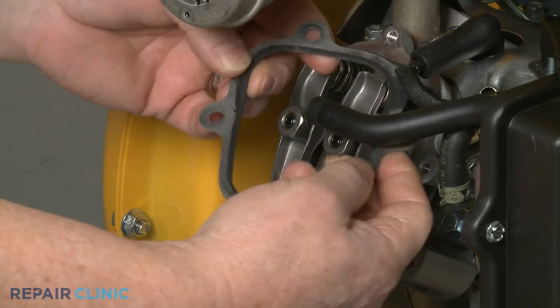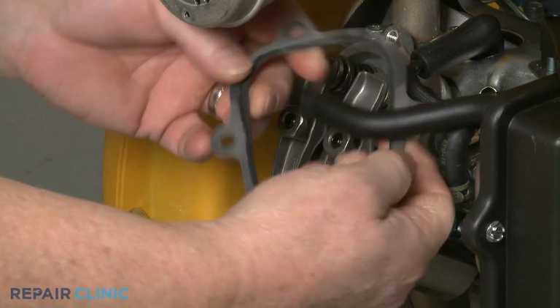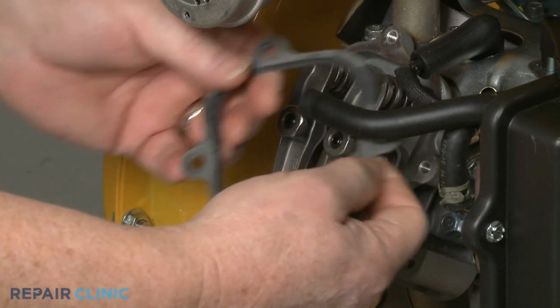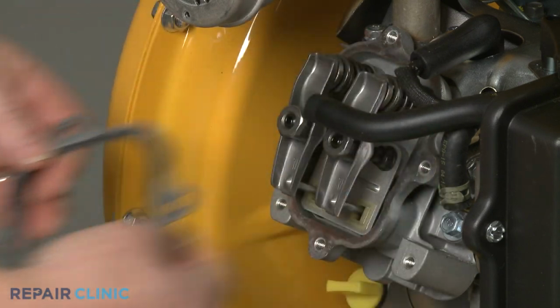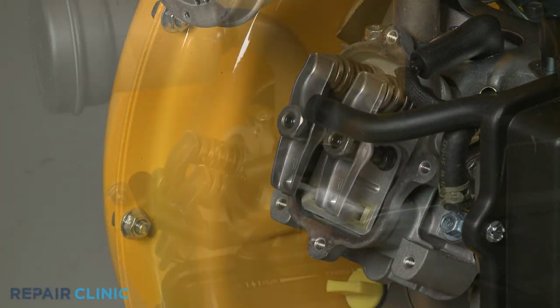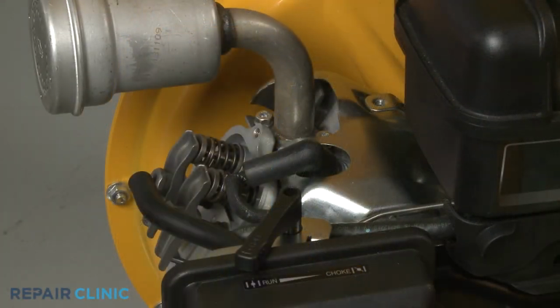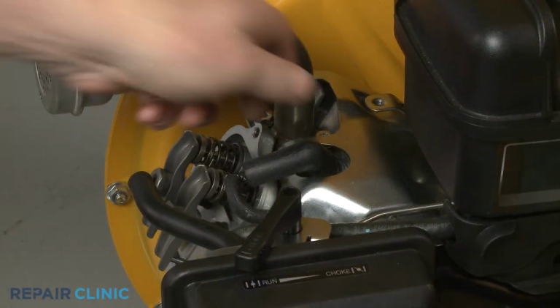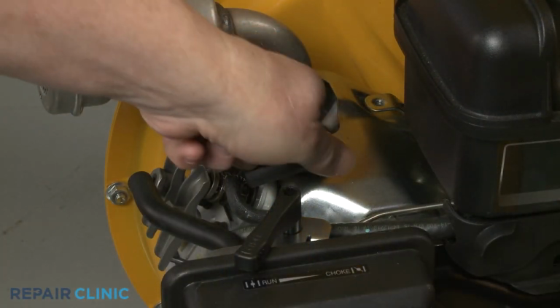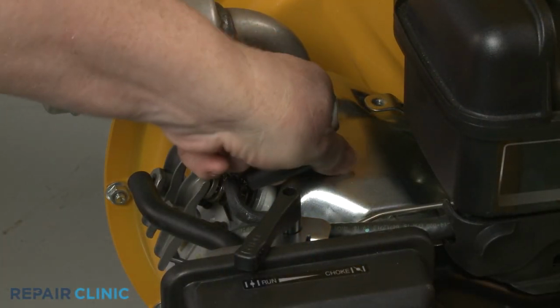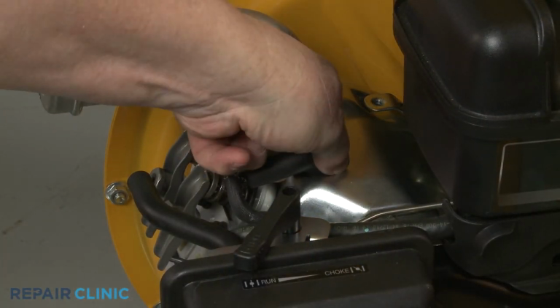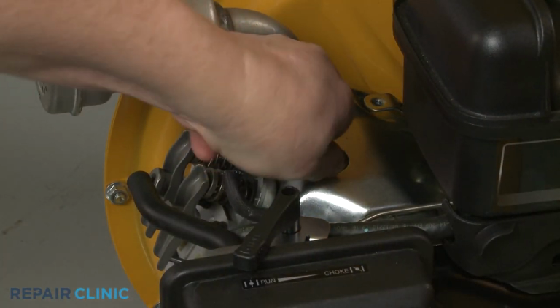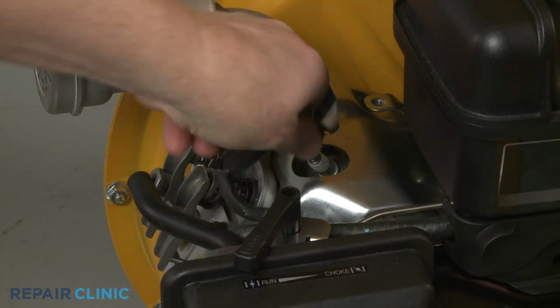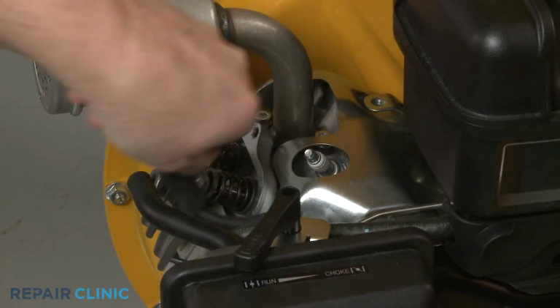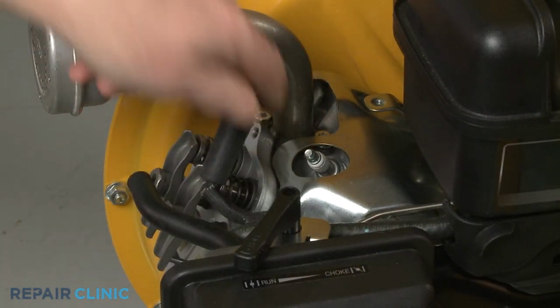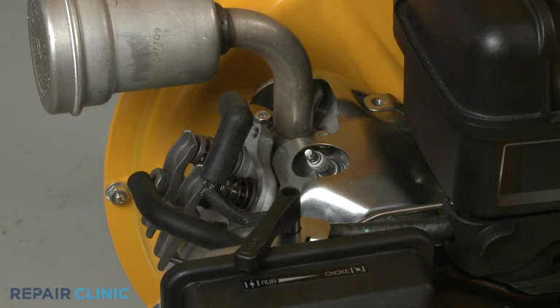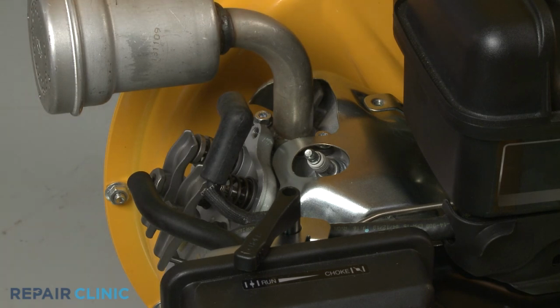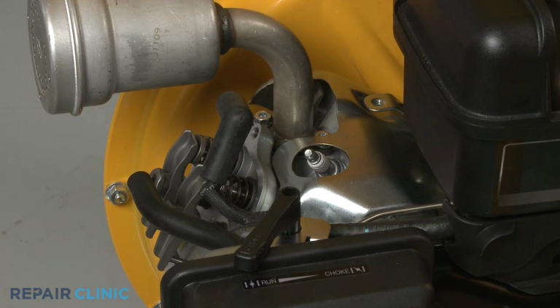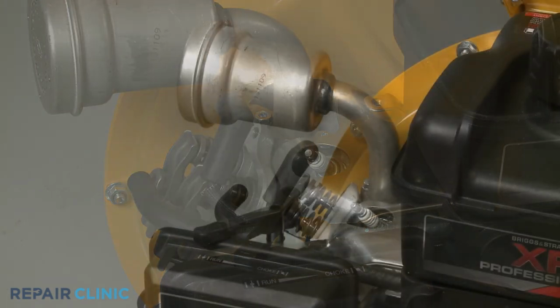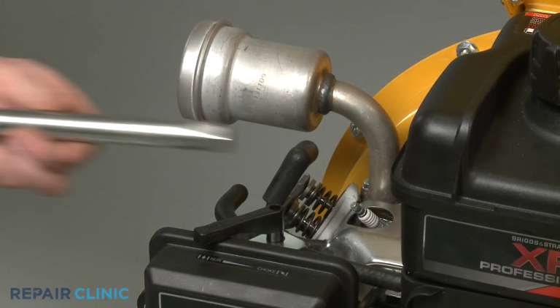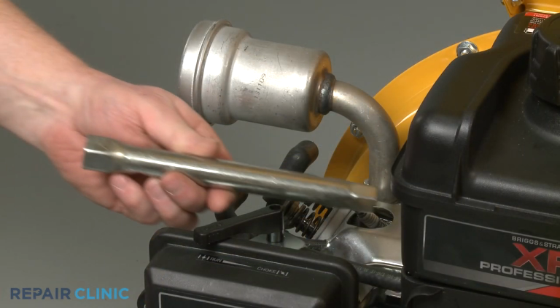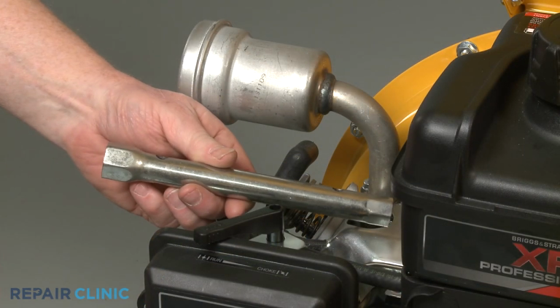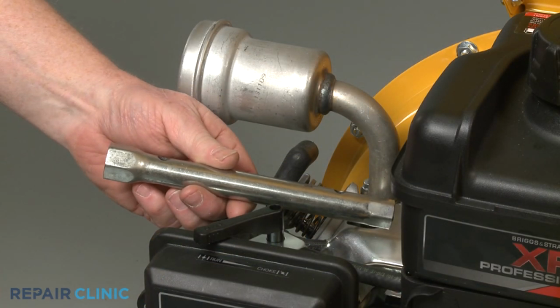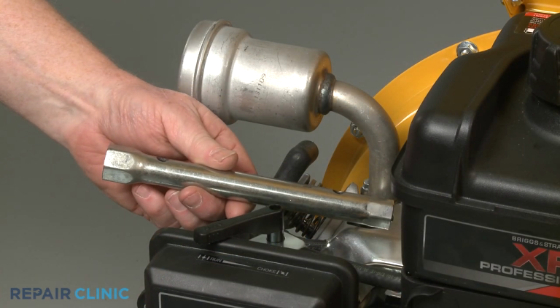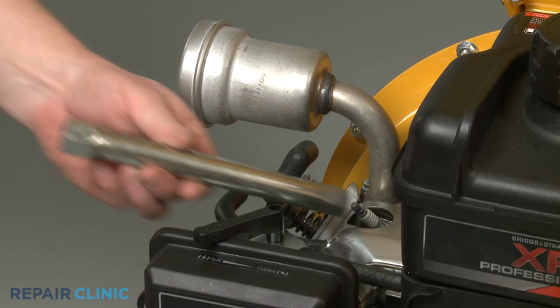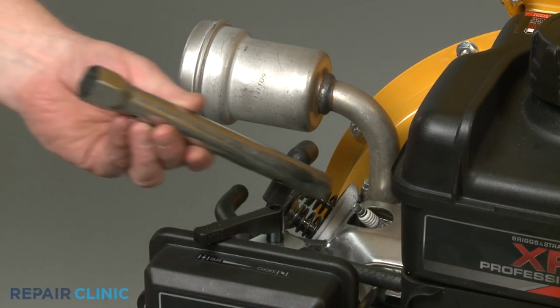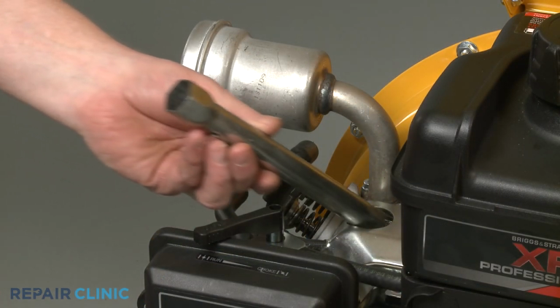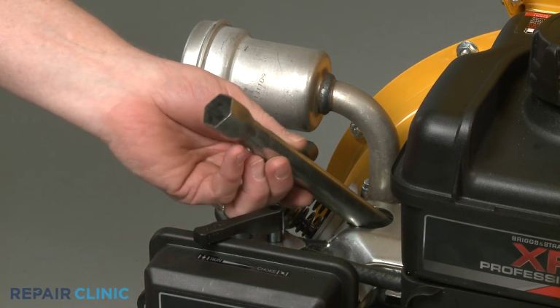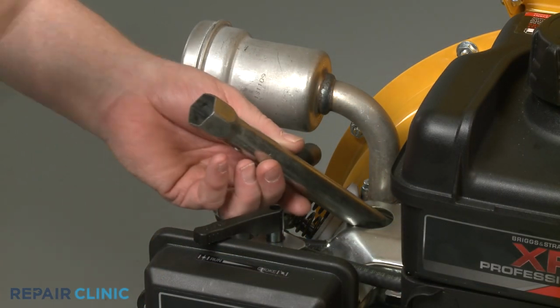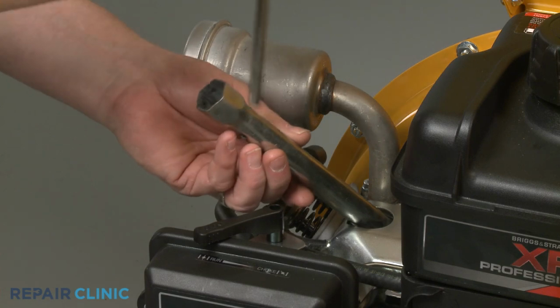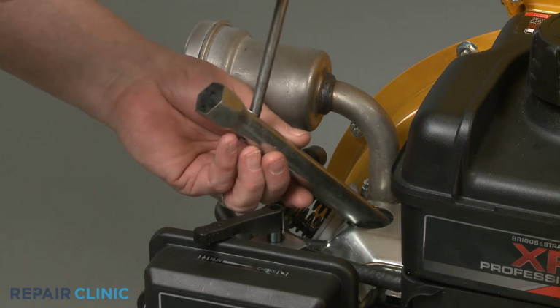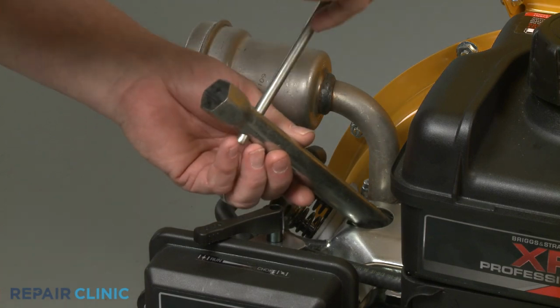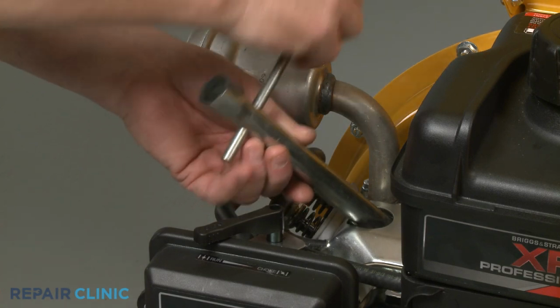Next, detach the spark plug wire and boot from the spark plug. Use the 5/8 inch spark plug wrench to help loosen the spark plug, then unthread it.